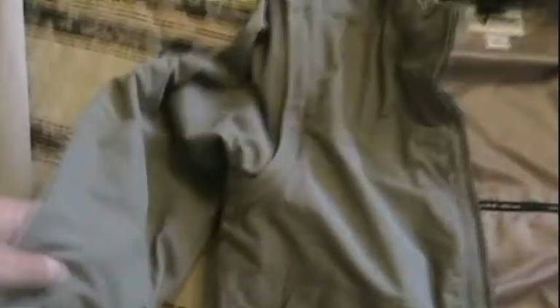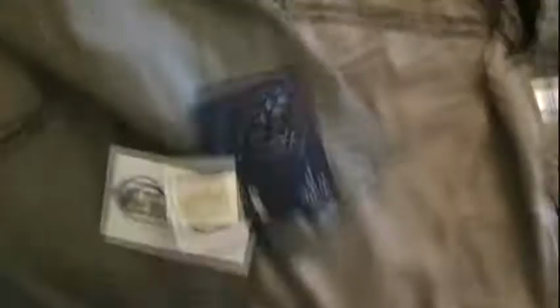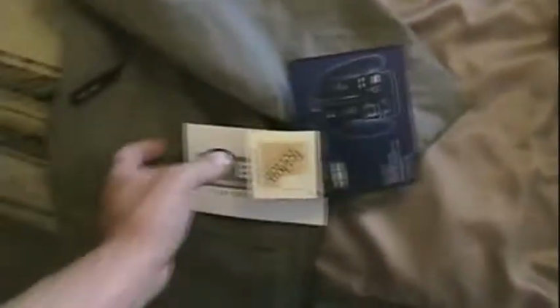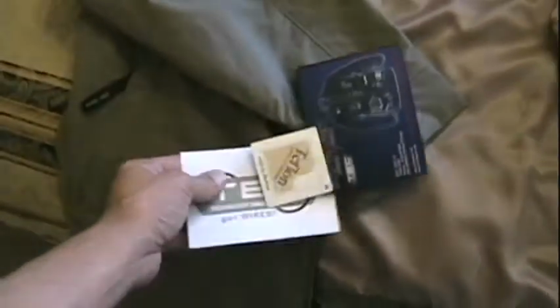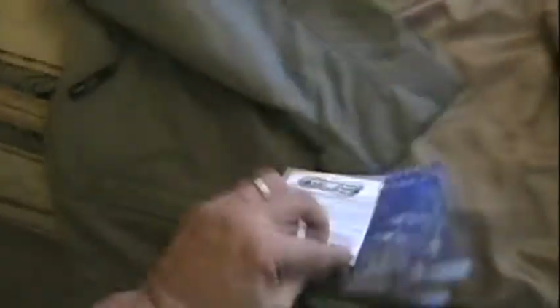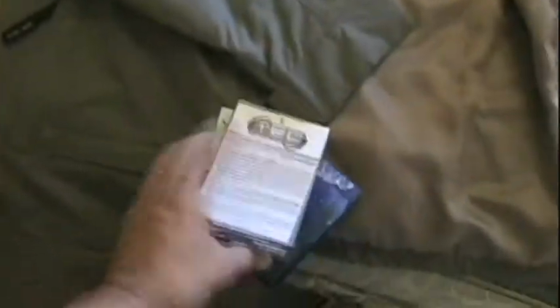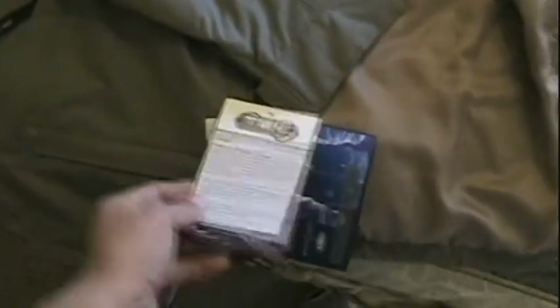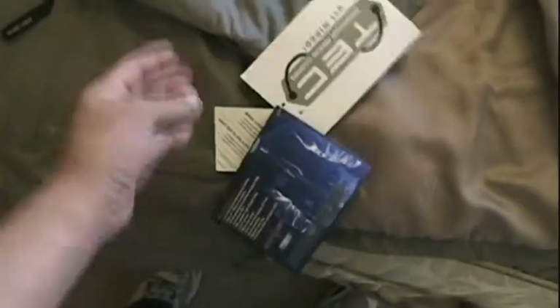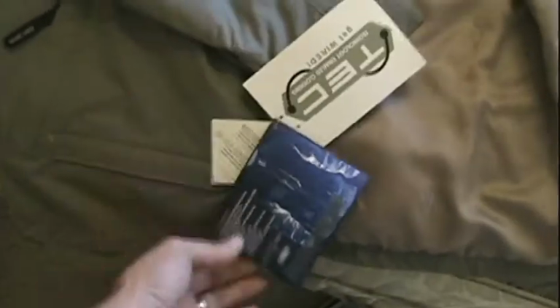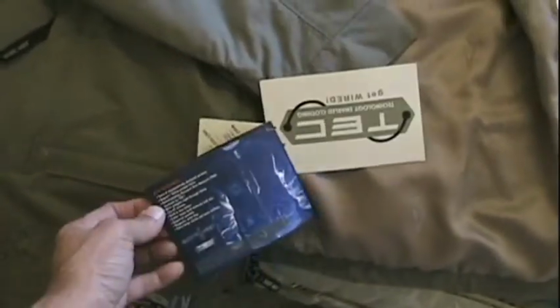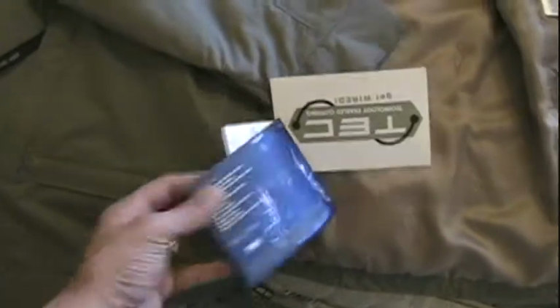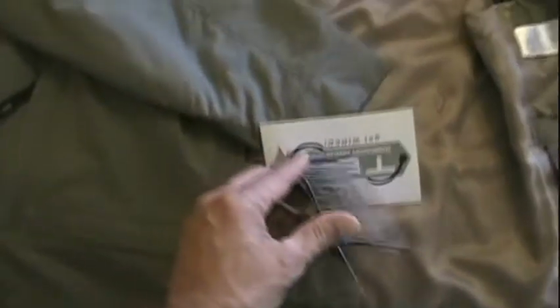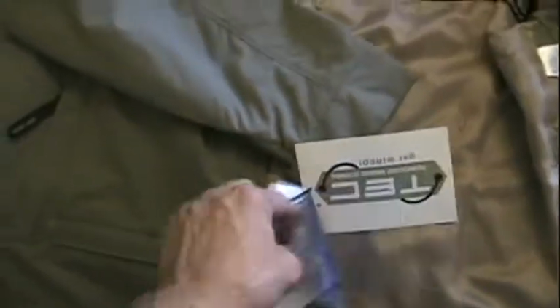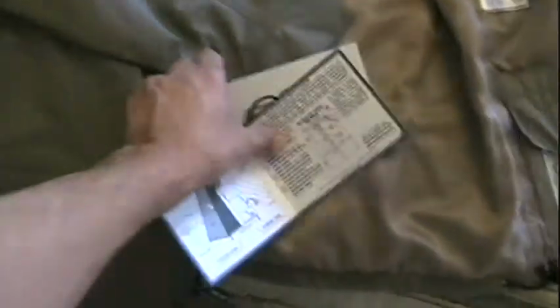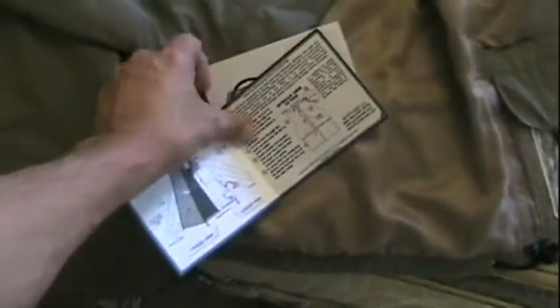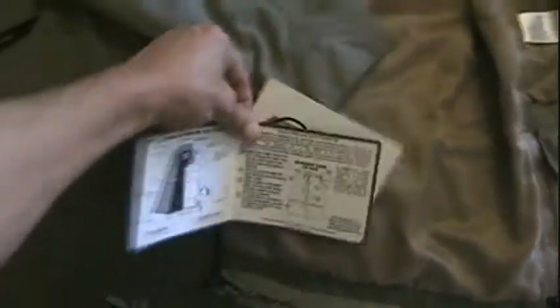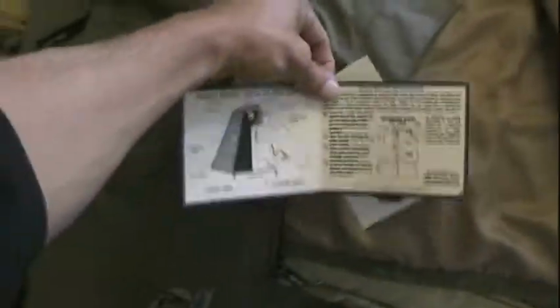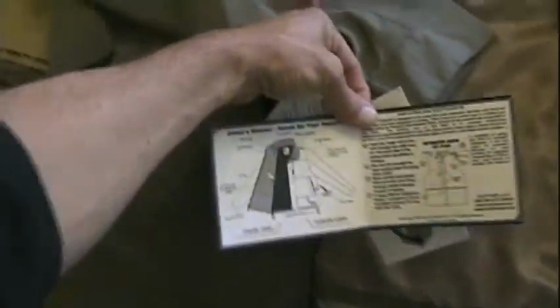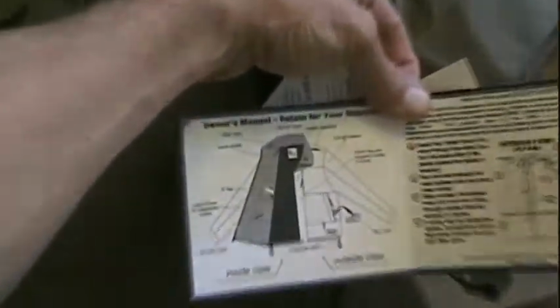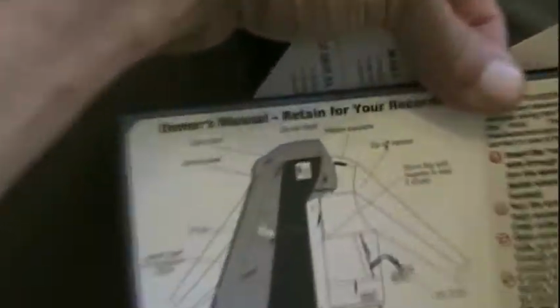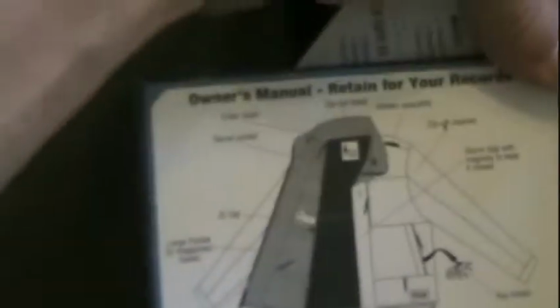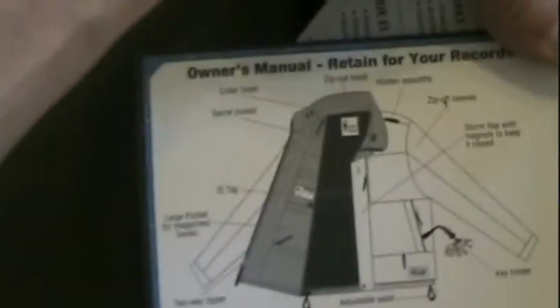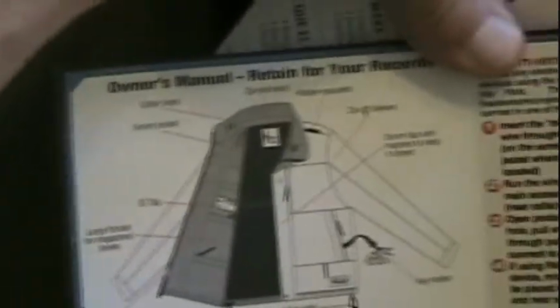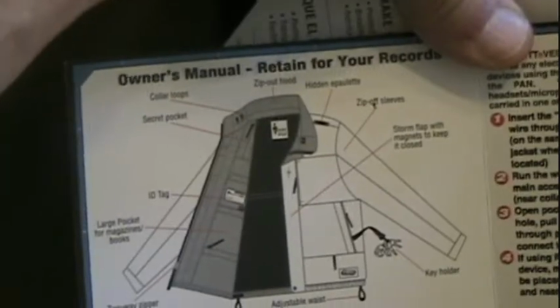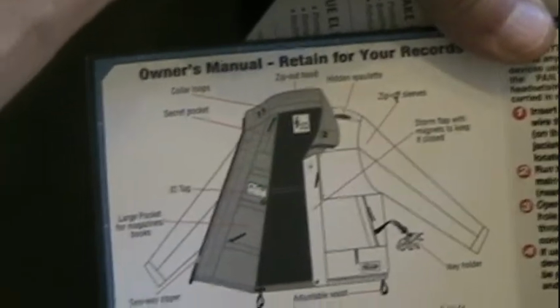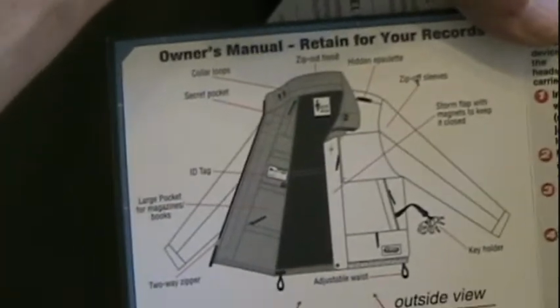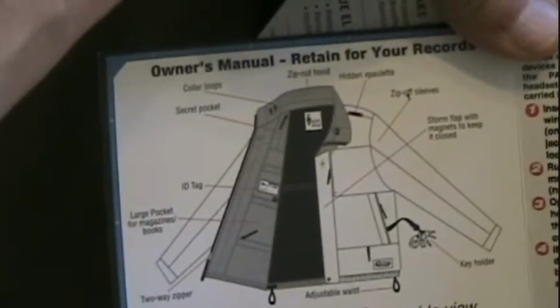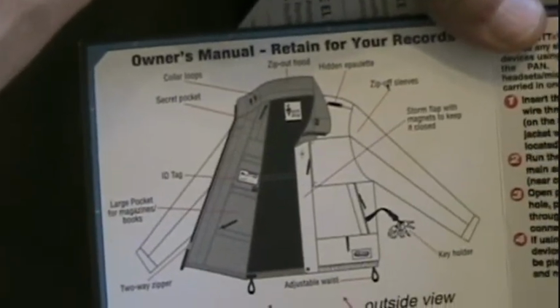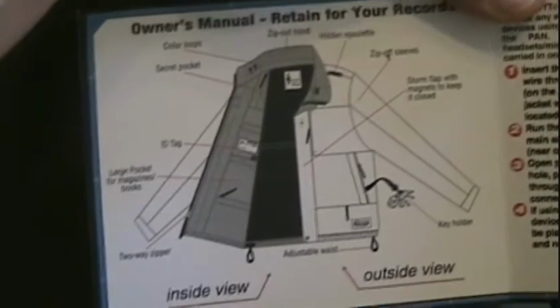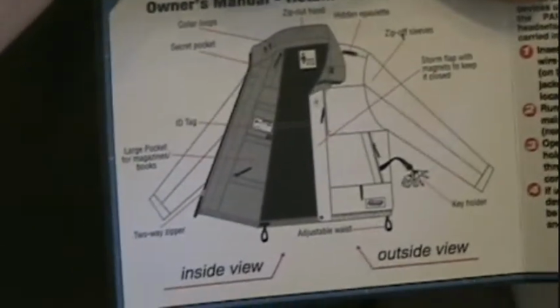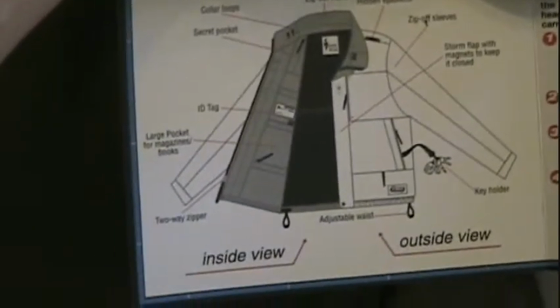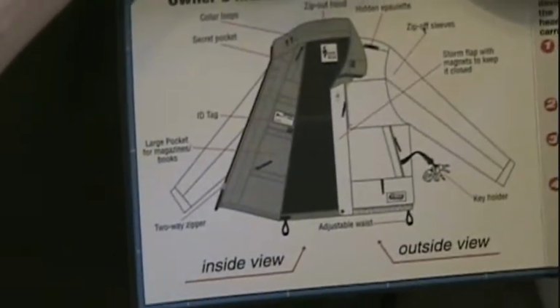Let's take a look at this one — I think this is what they call the Evolution. So you can kind of get a feel for this one, all the different pockets and what's available.